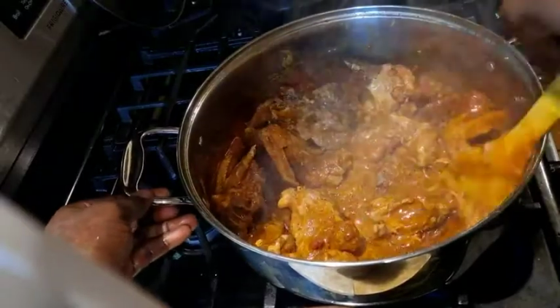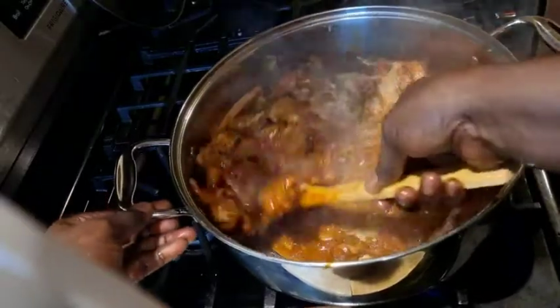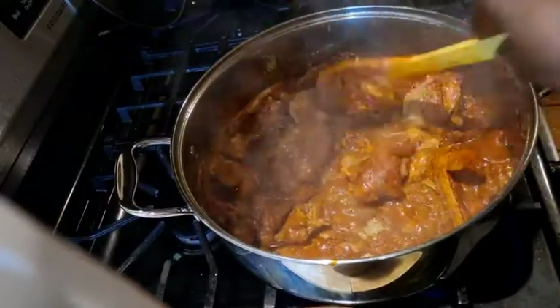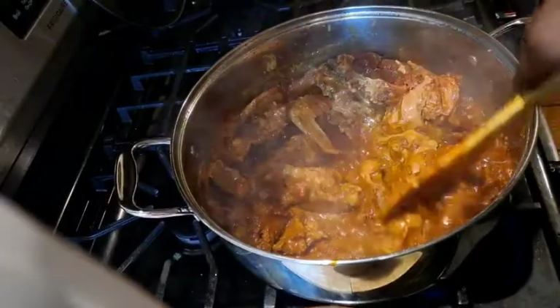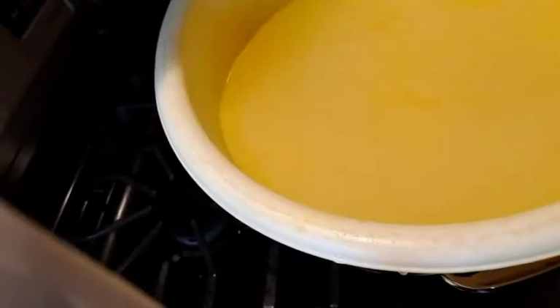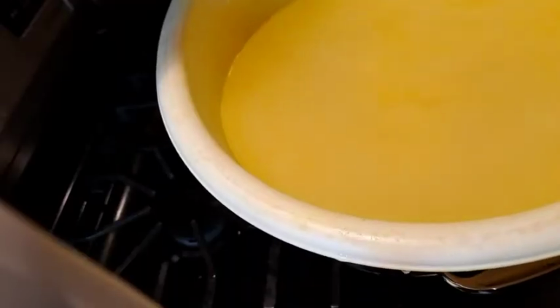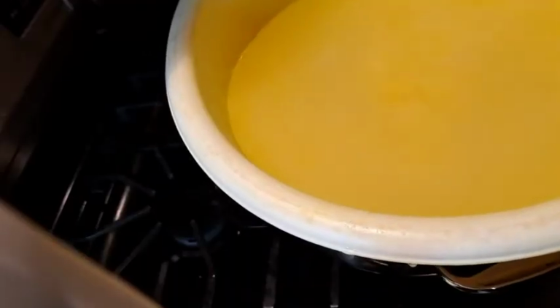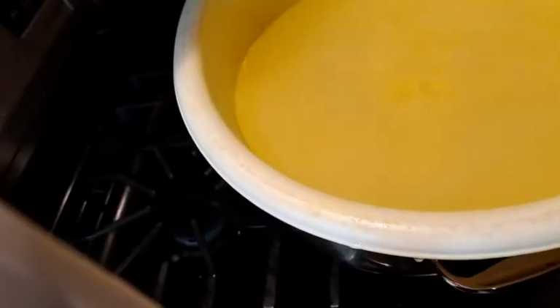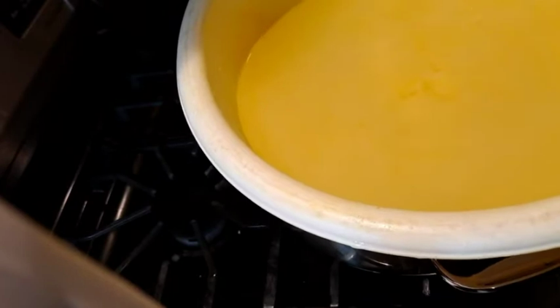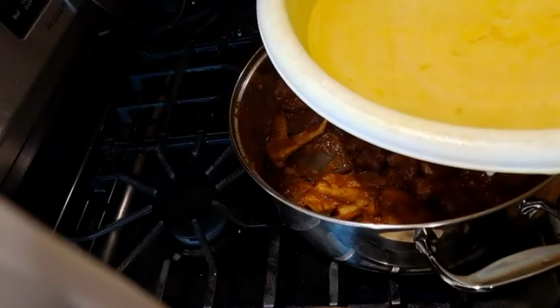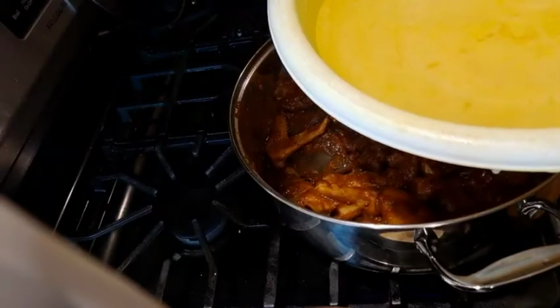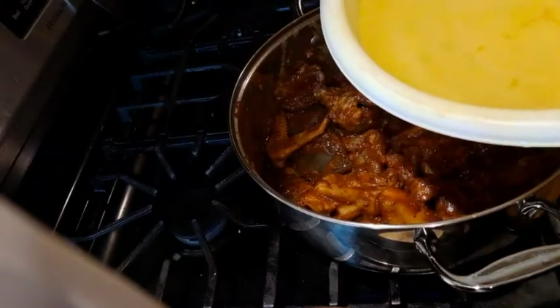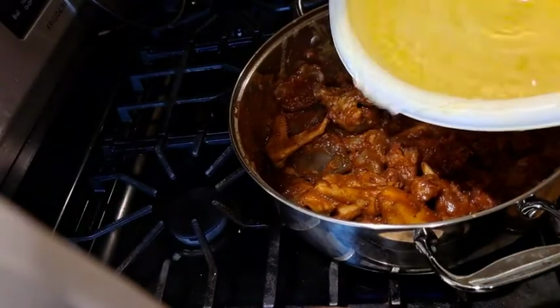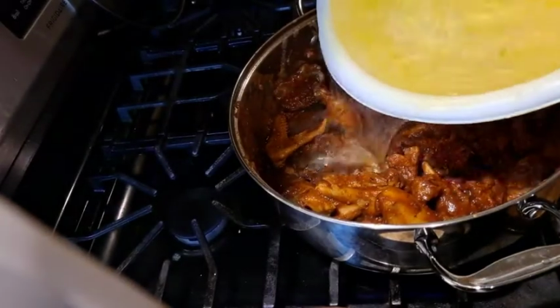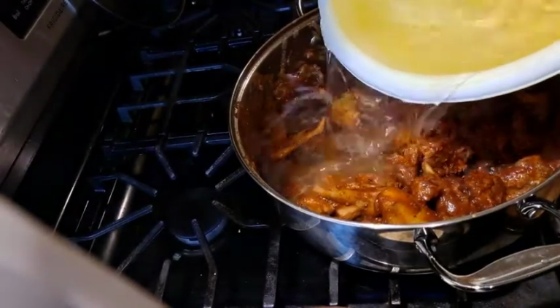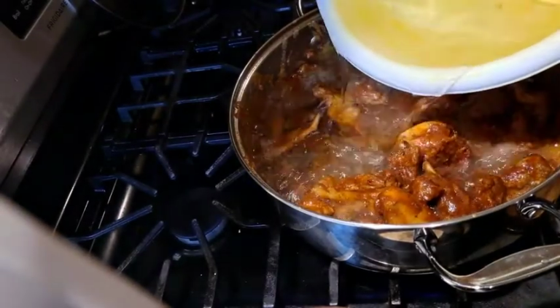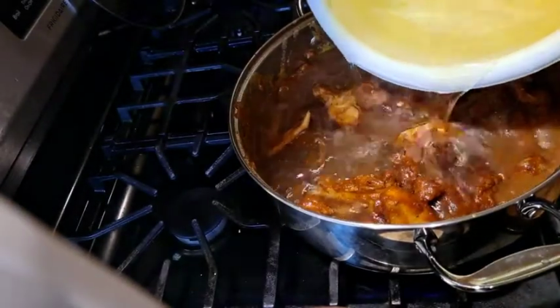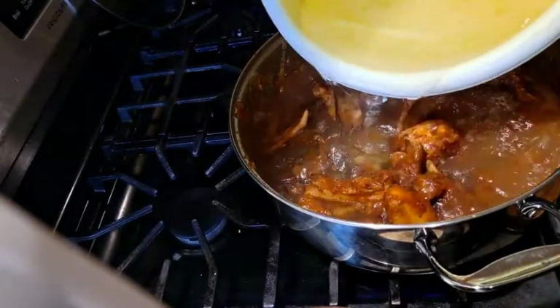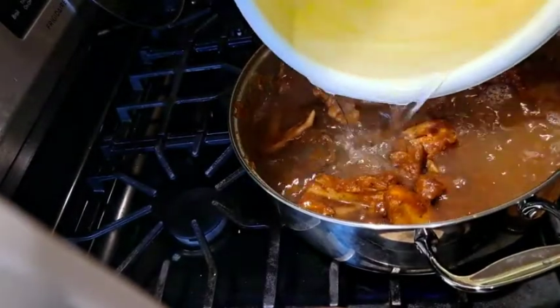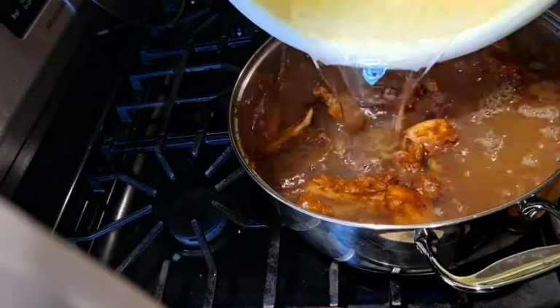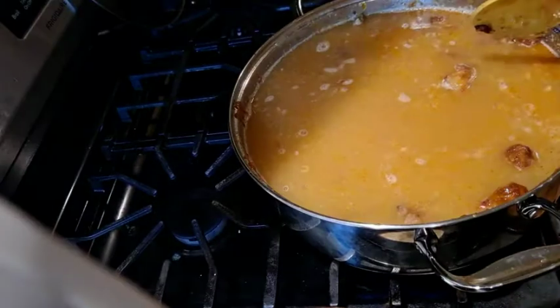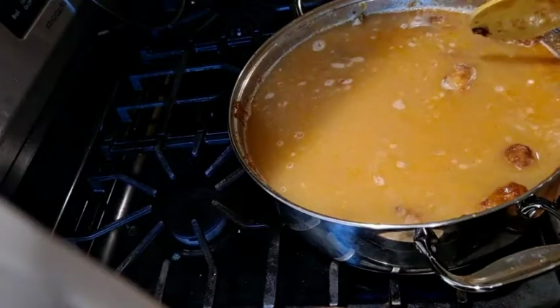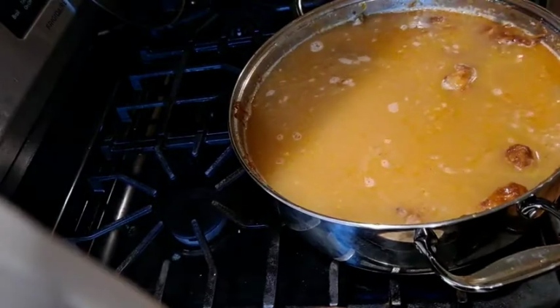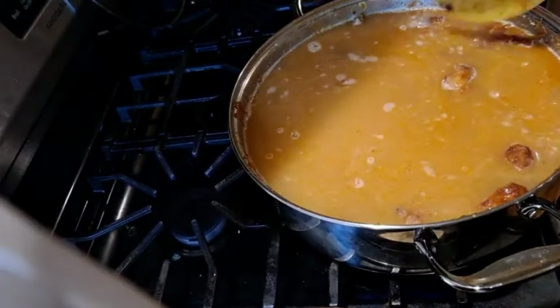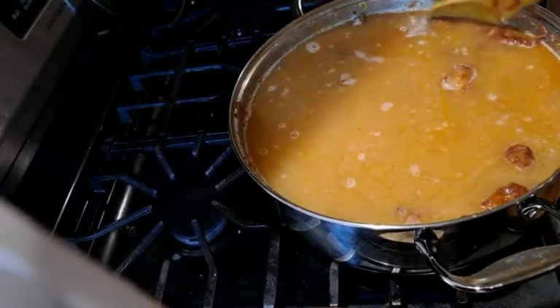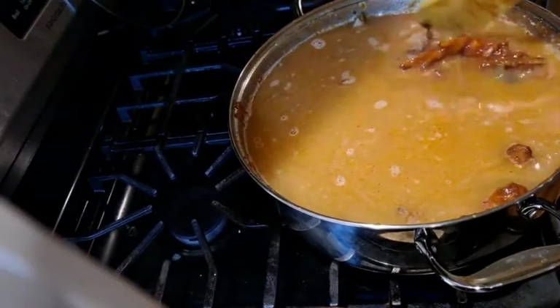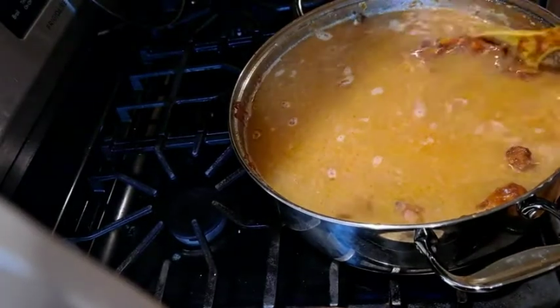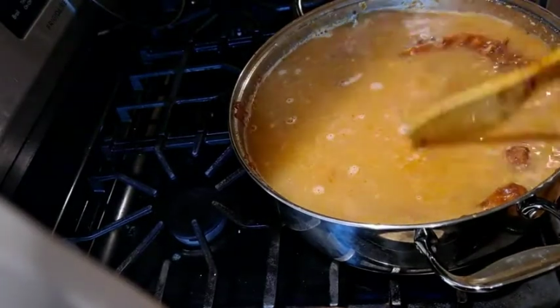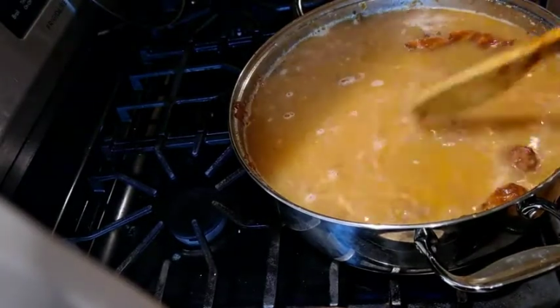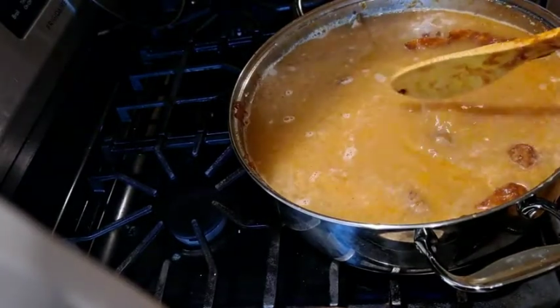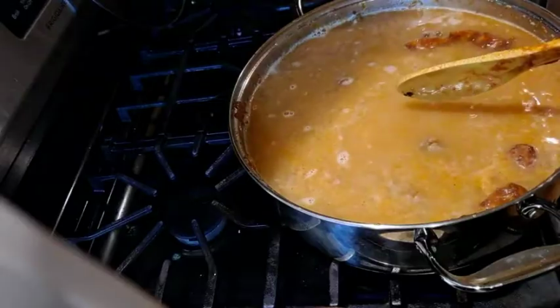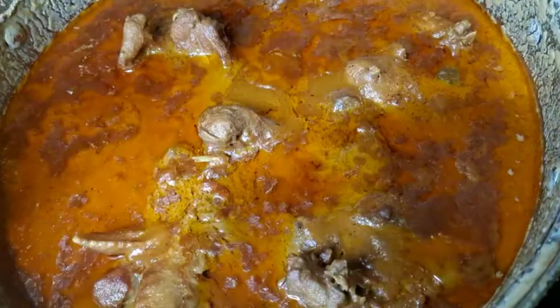Add 6 cups of water. The chicken is not done yet. Leave it on low heat. You are going to let it cook for 45 minutes.